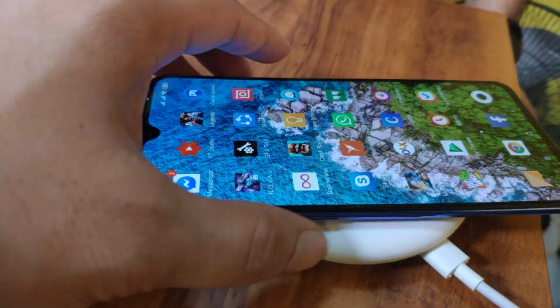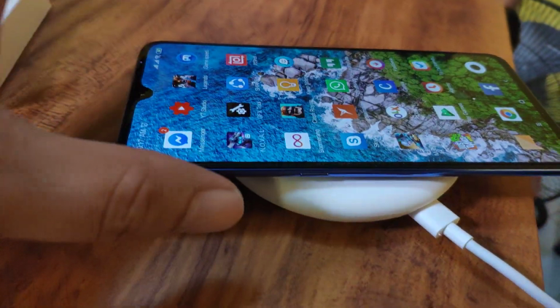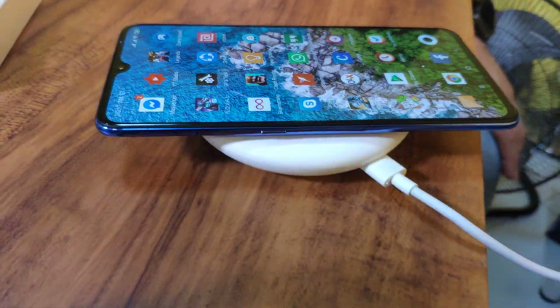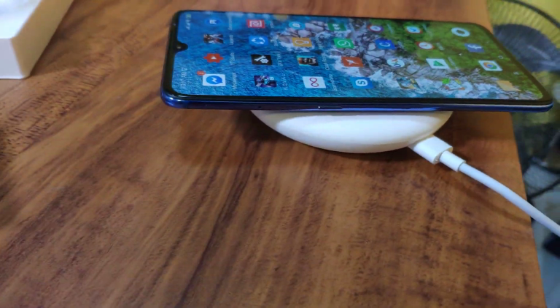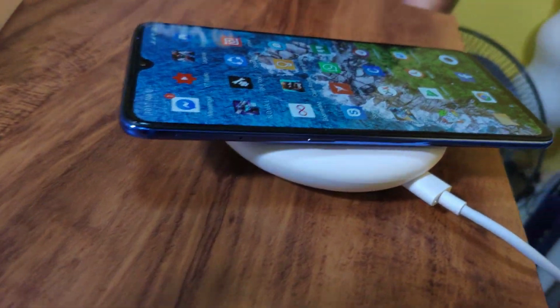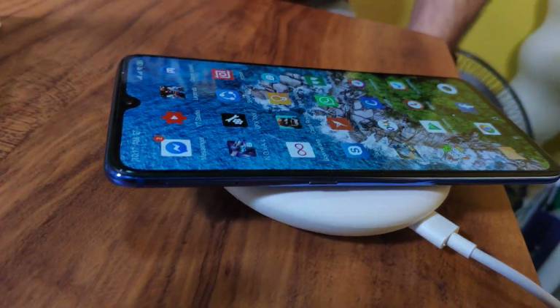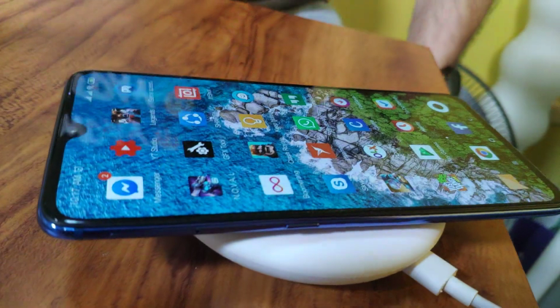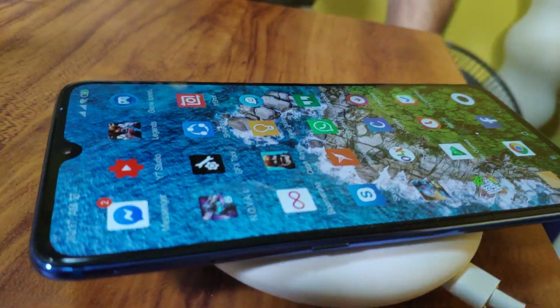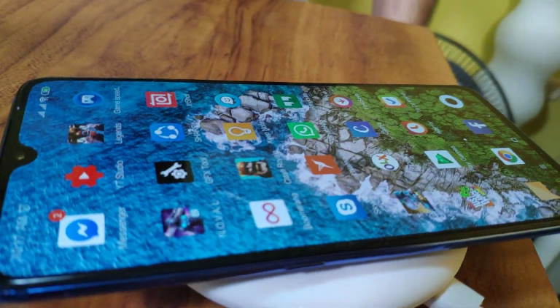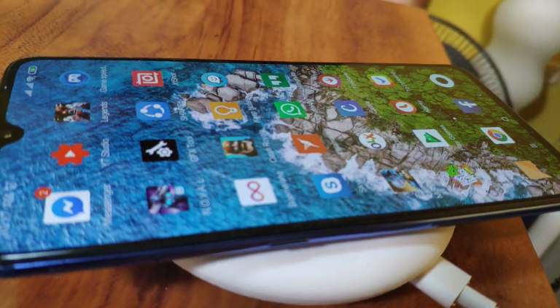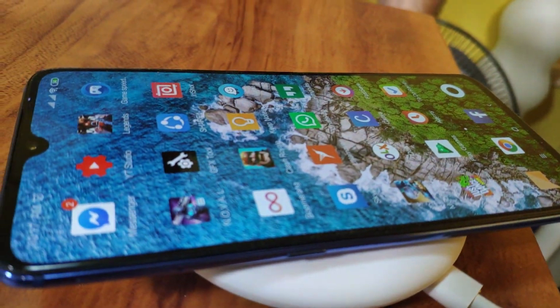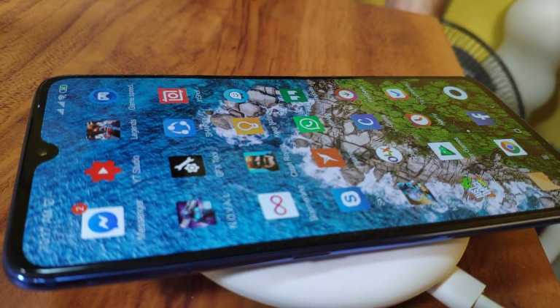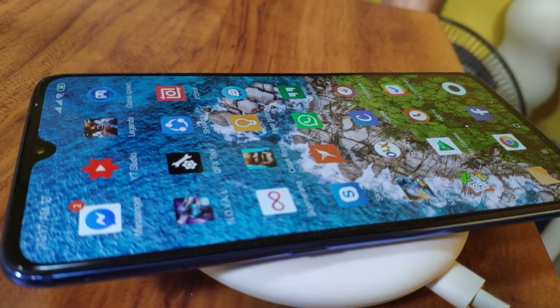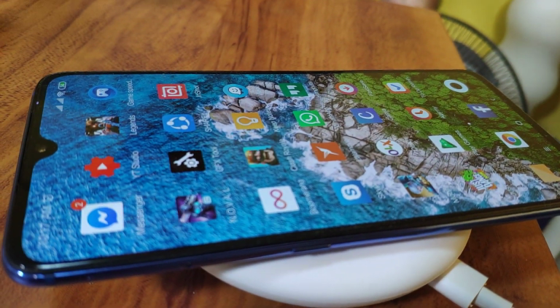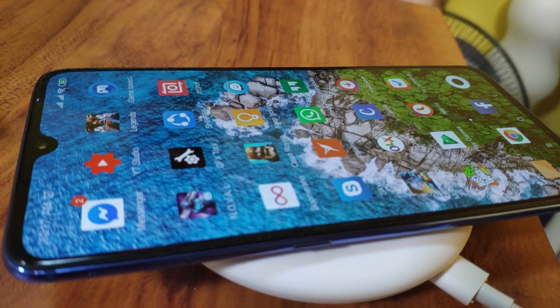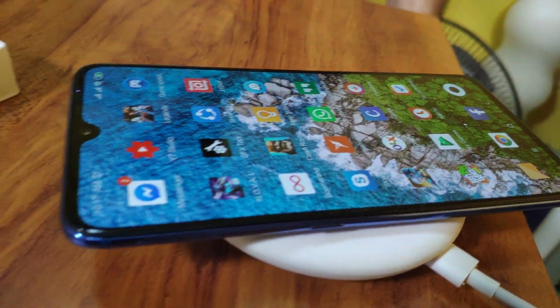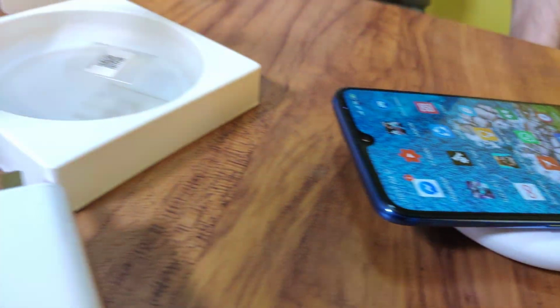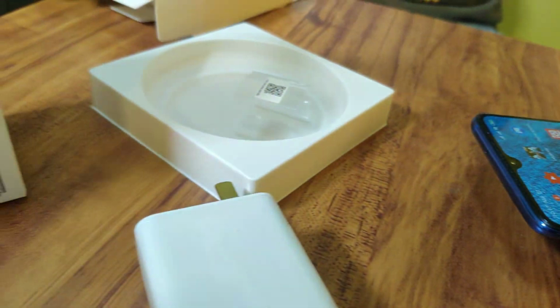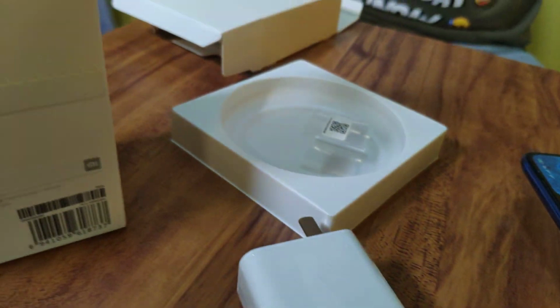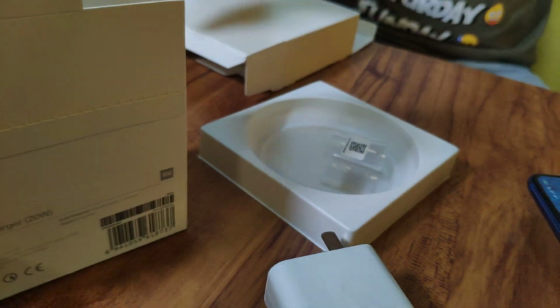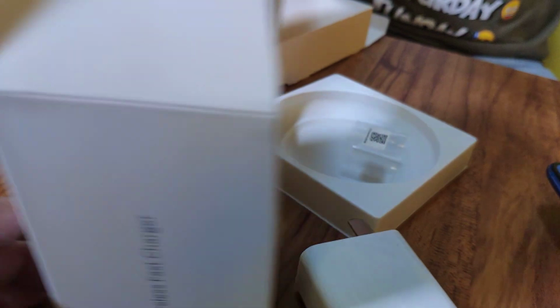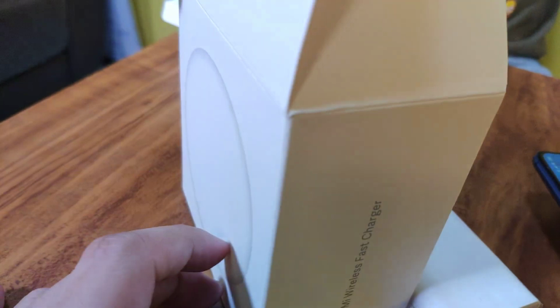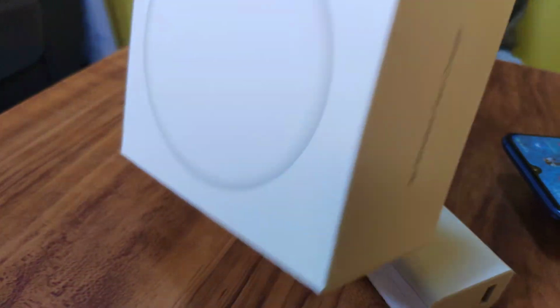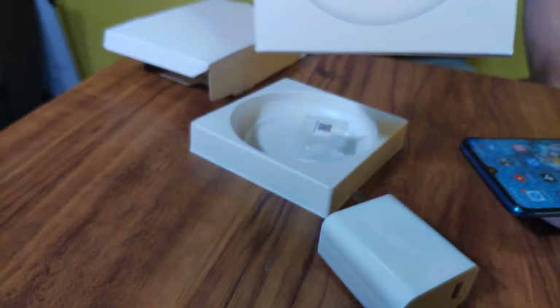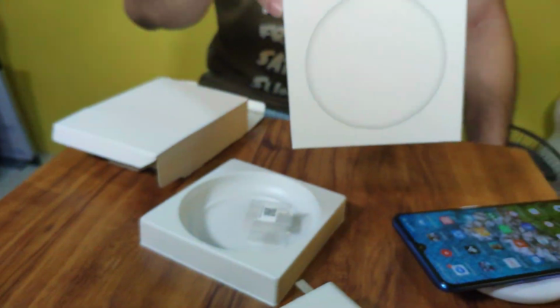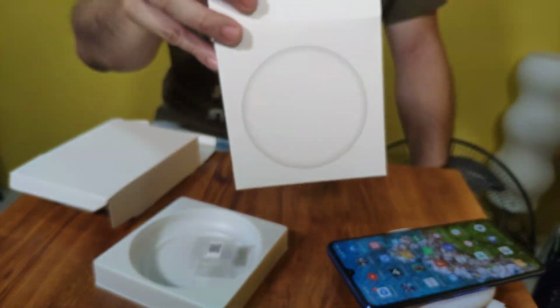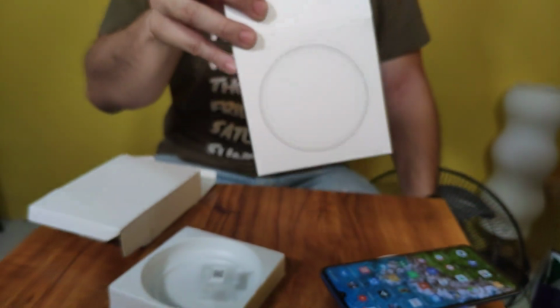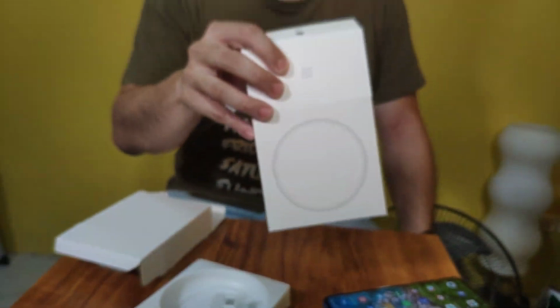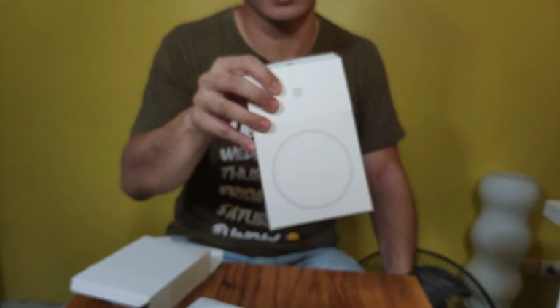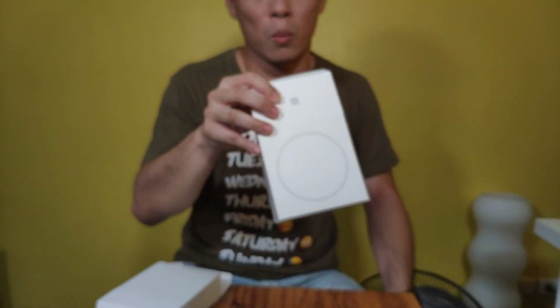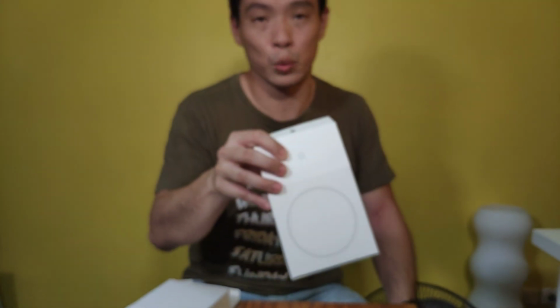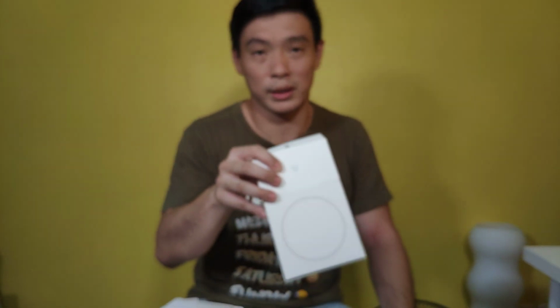Just don't forget to check my website www.xiaomireview.com for the results. And that's about it — this is the Xiaomi 20 watts wireless quick charger.